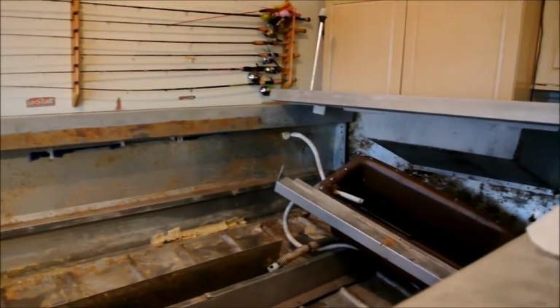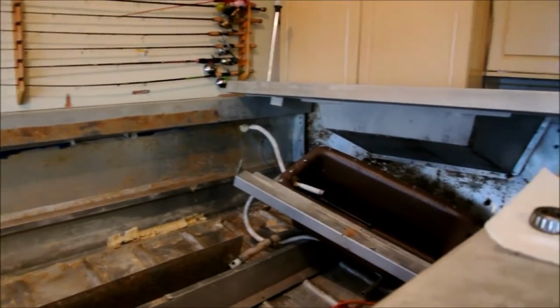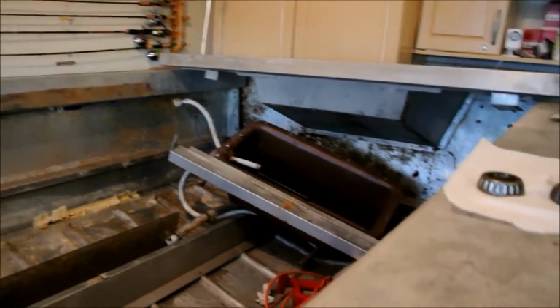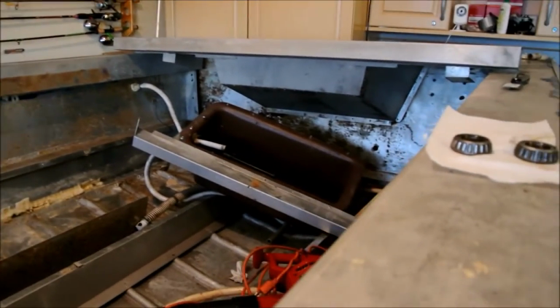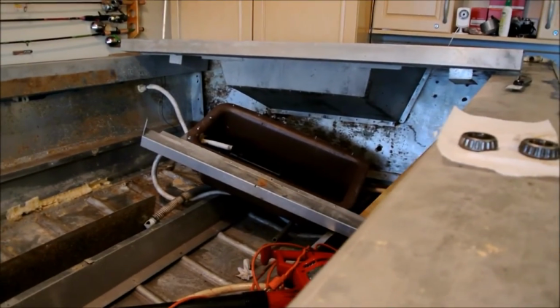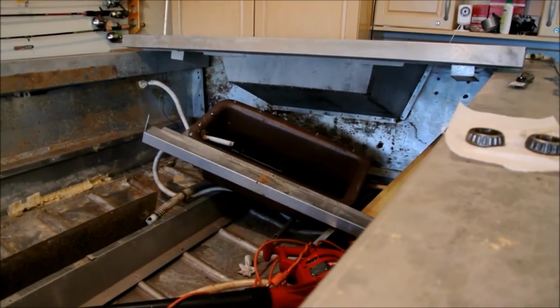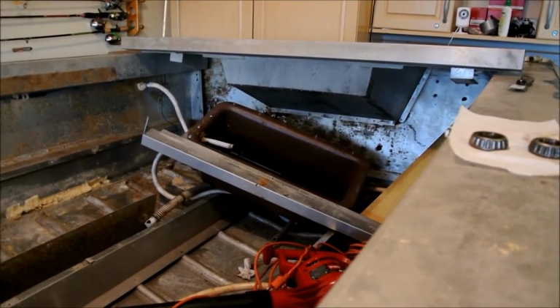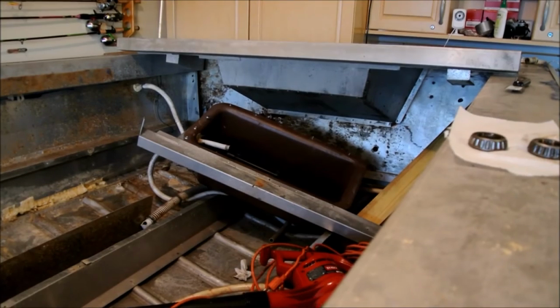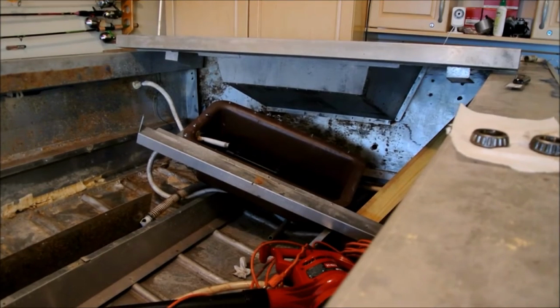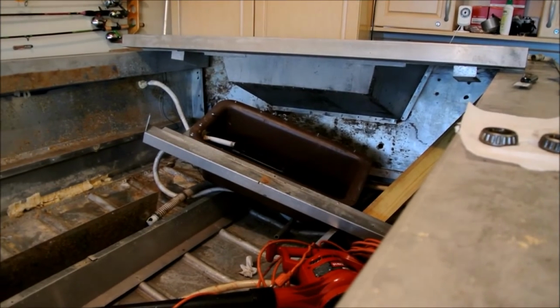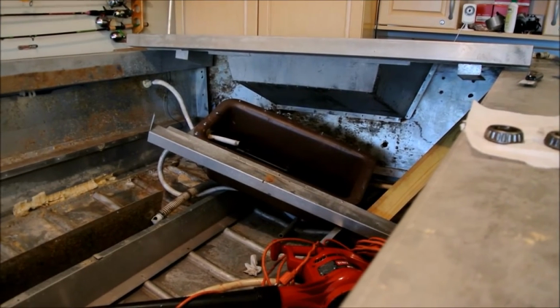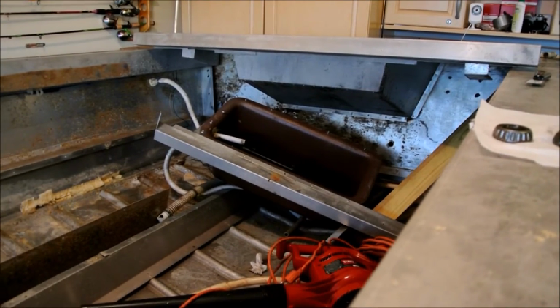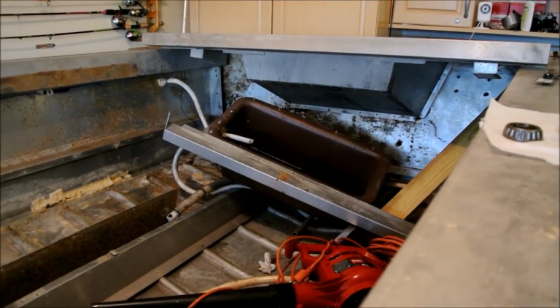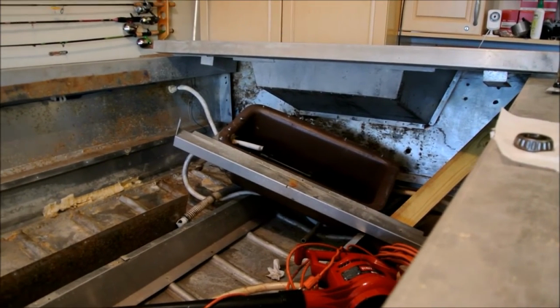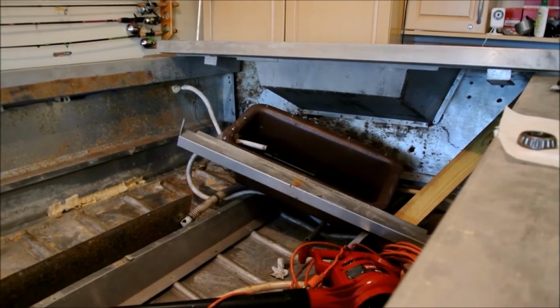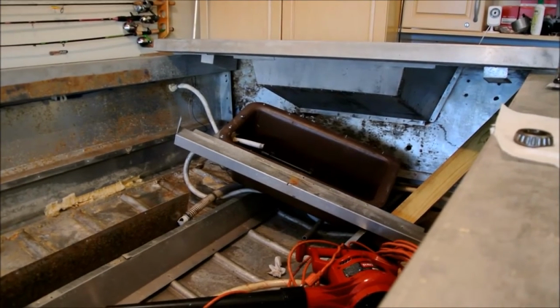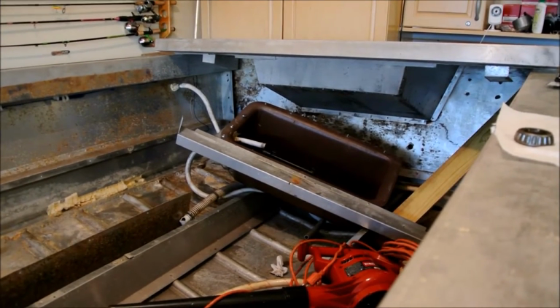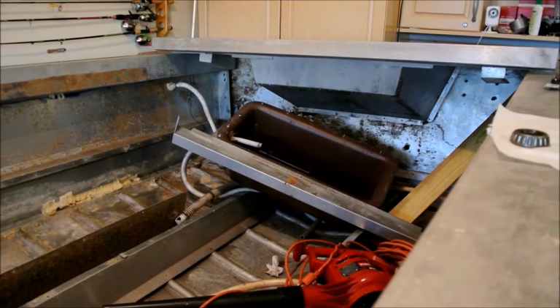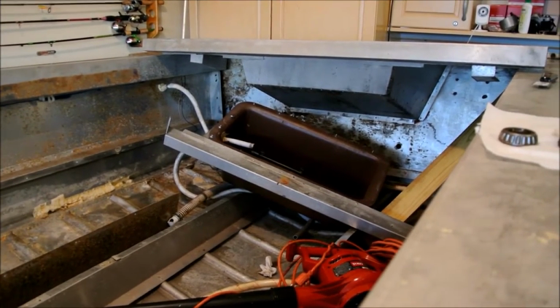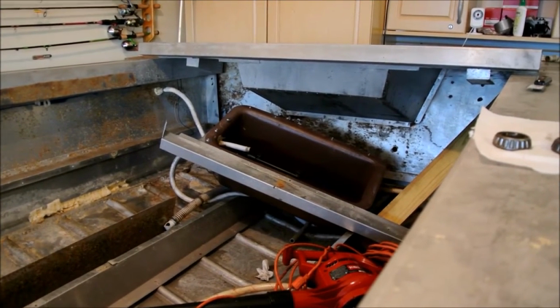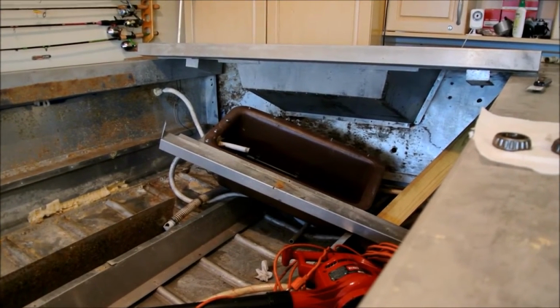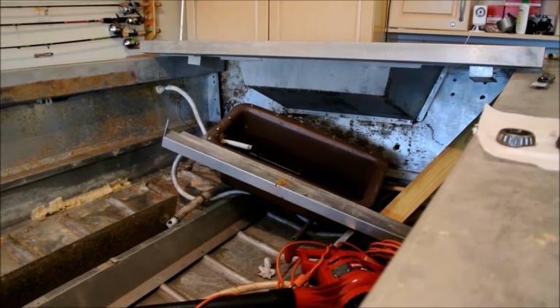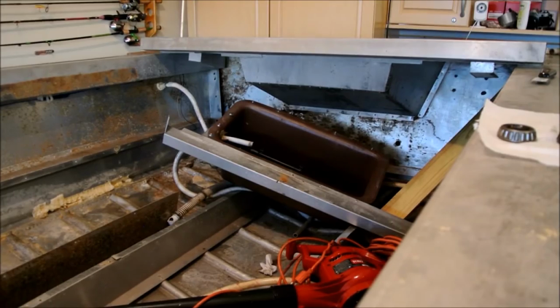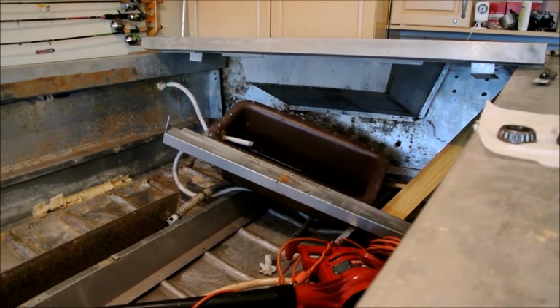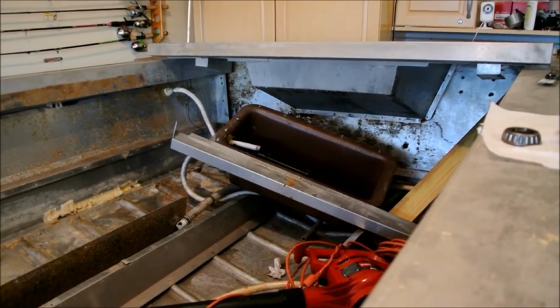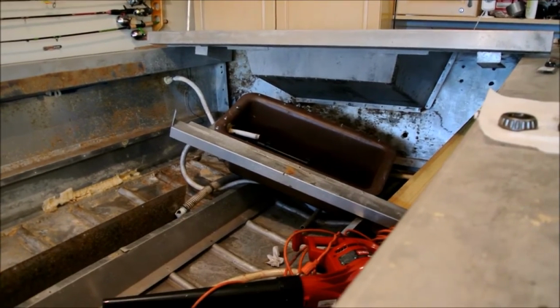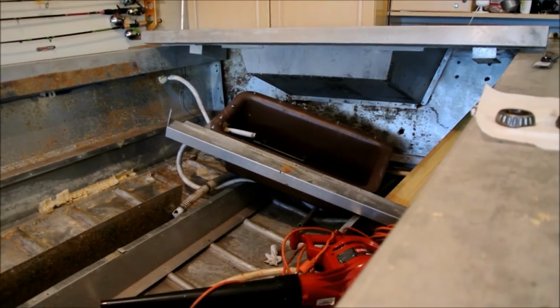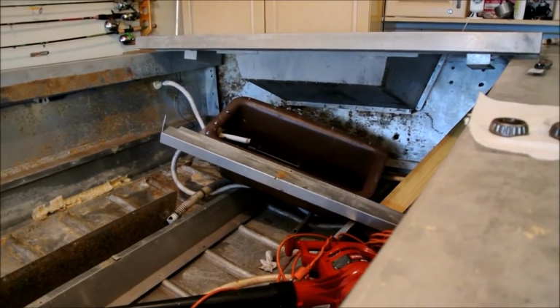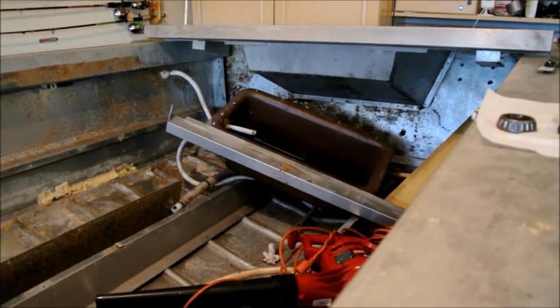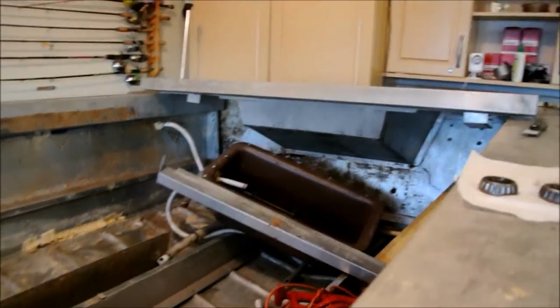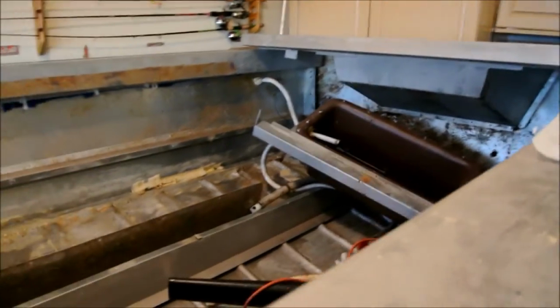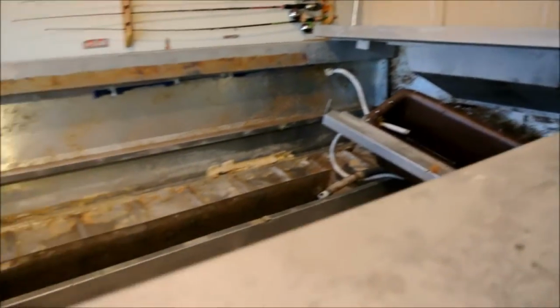It had a 50 horsepower Force motor on it with a steering system, and I took all that out and had the owner keep that. The motor was low on compression, so I'm going to put a big tiller motor on it.